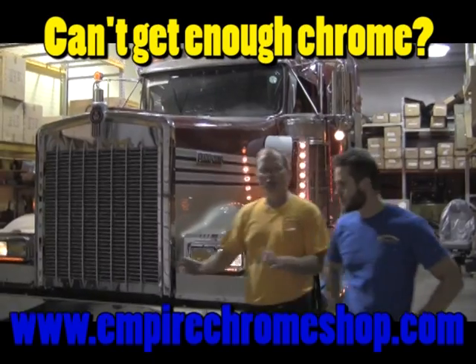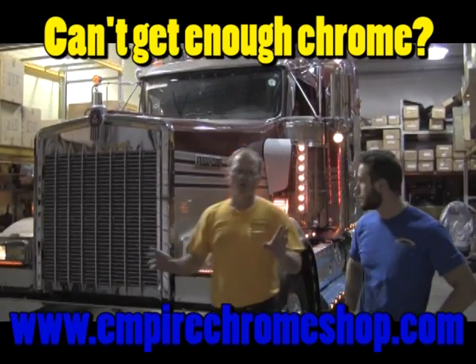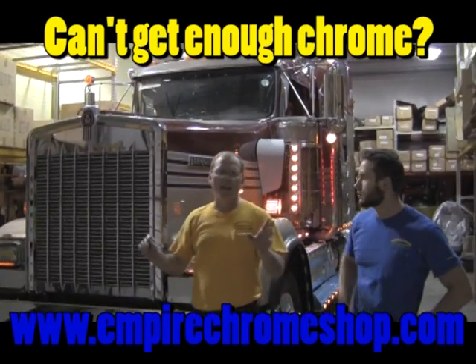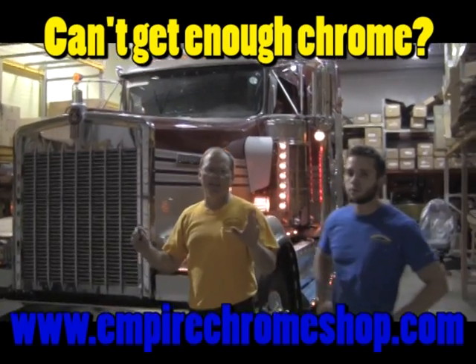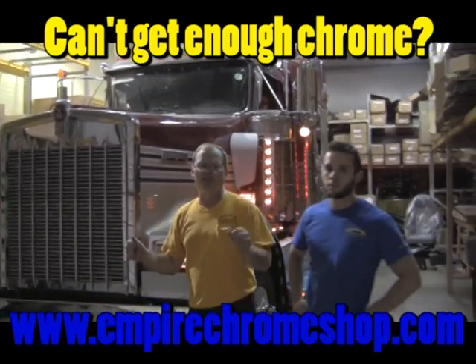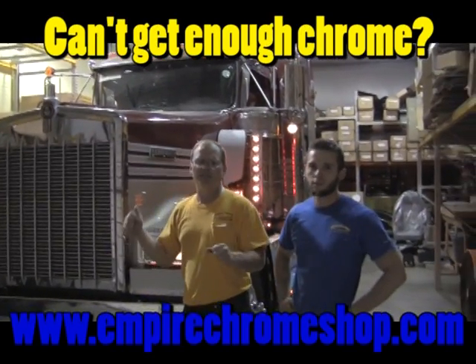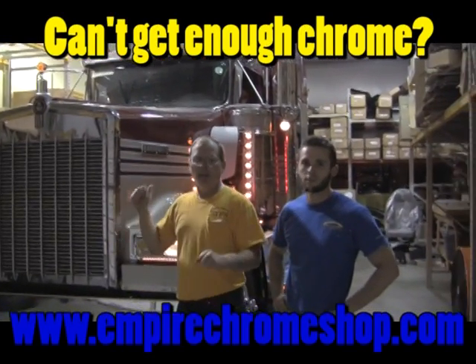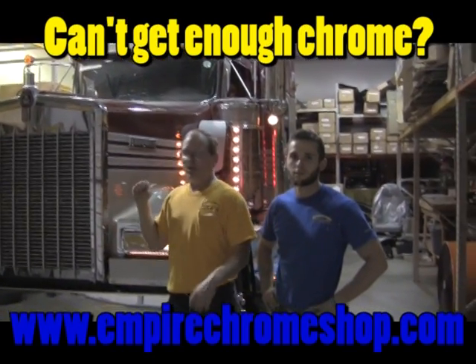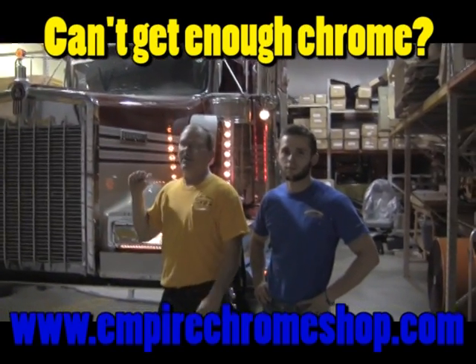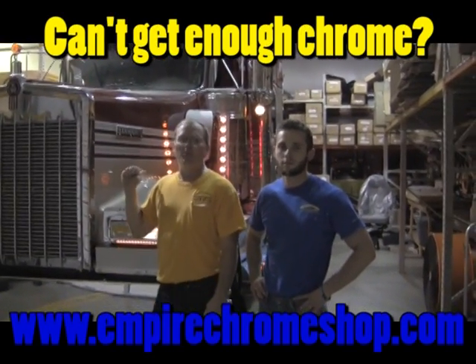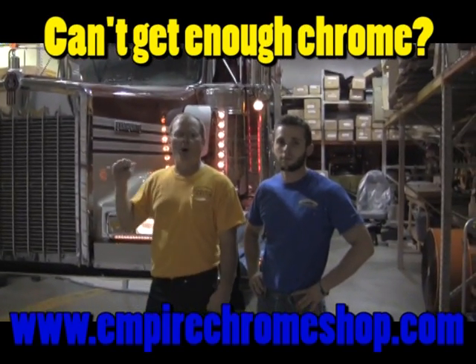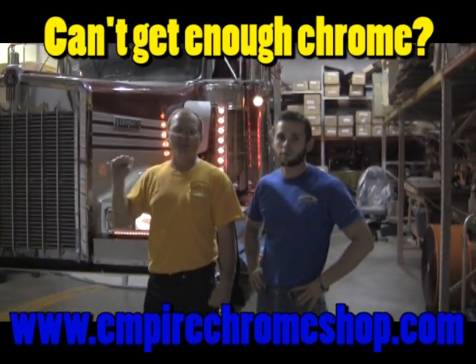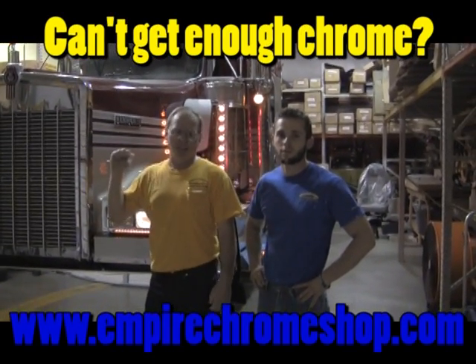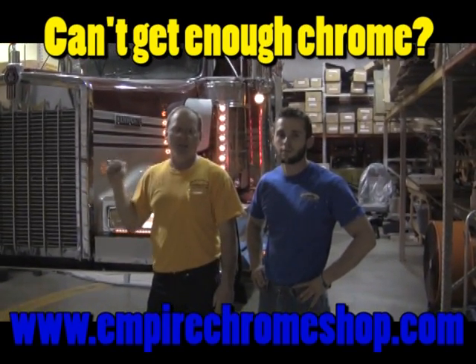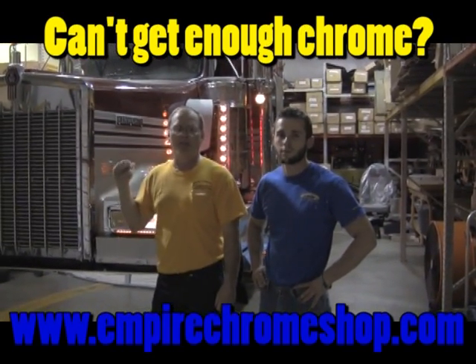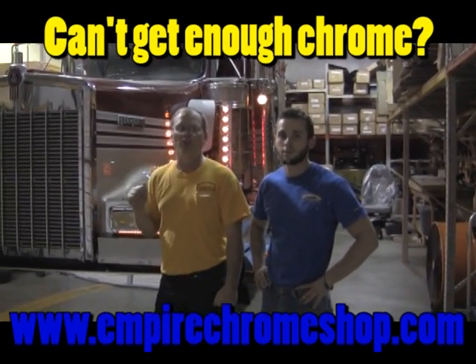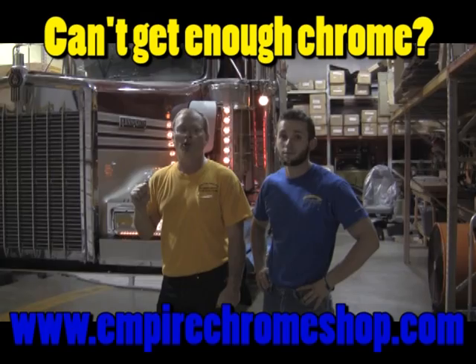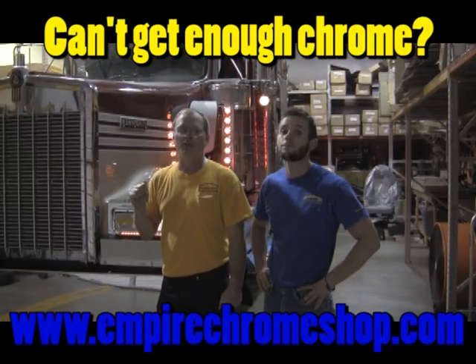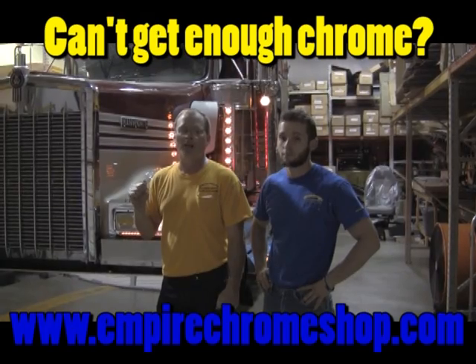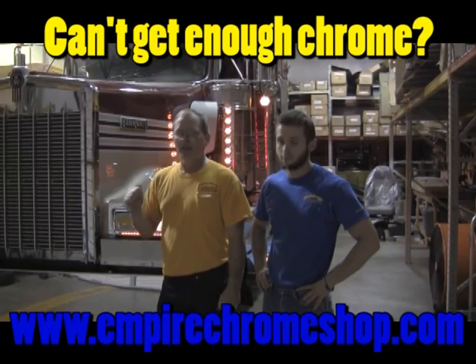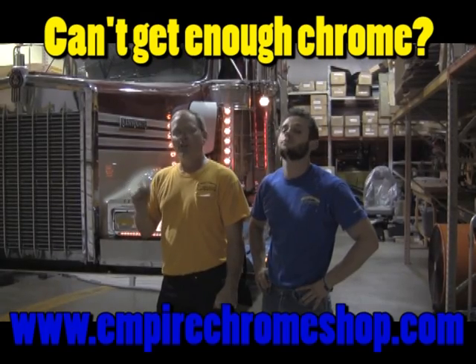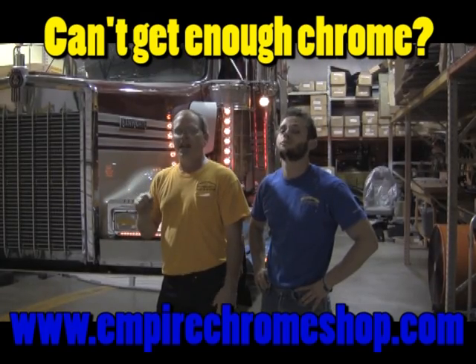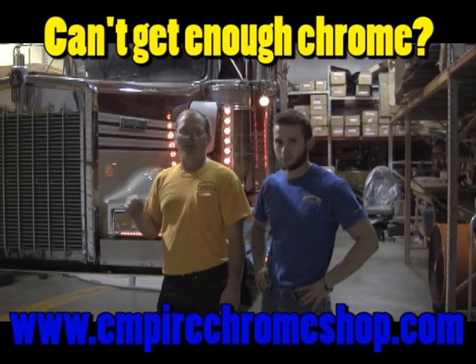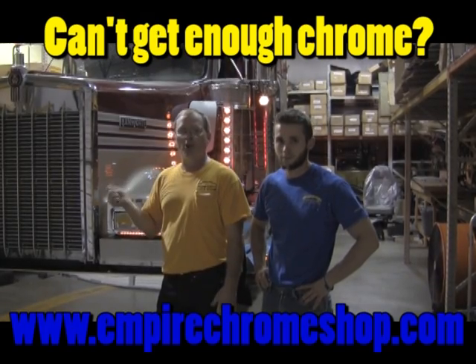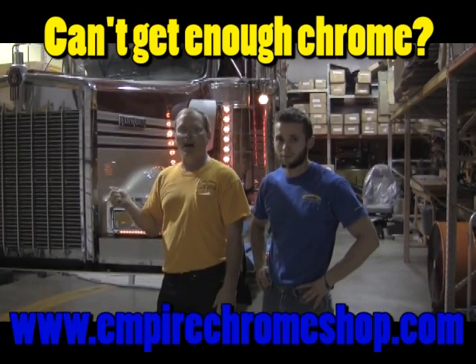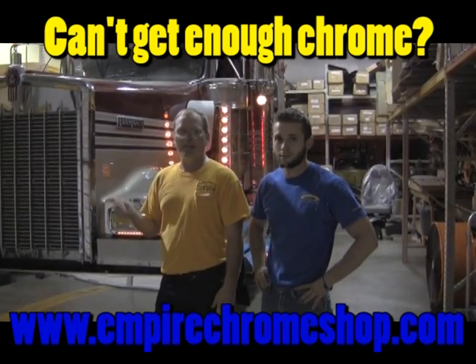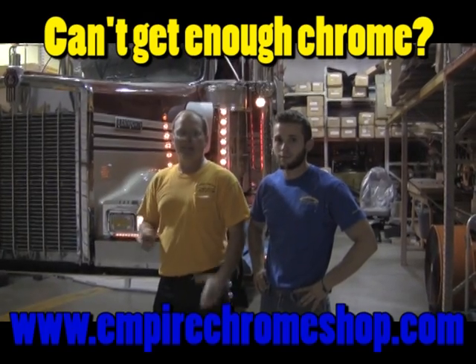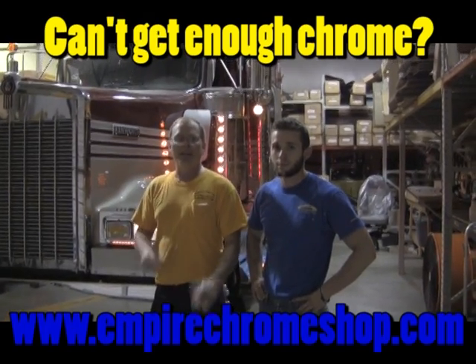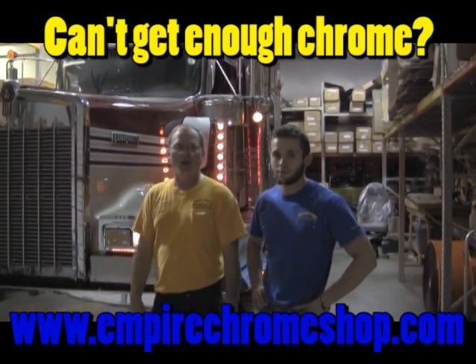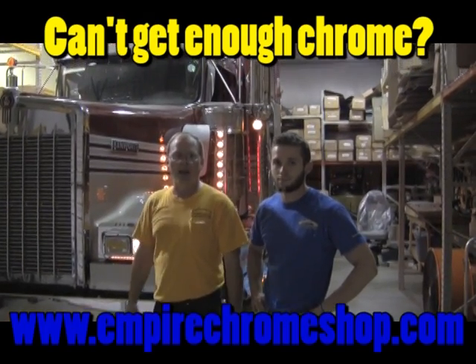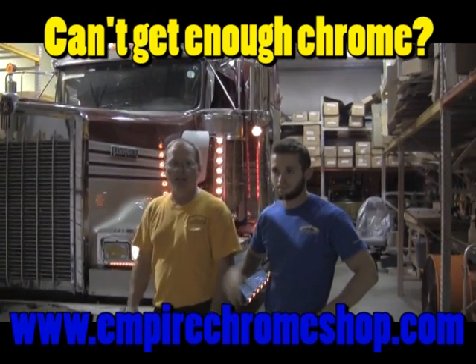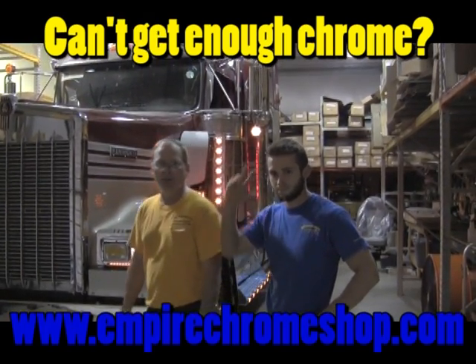Those are great additions to this truck. We've got a few more parts and some interior parts to put on this truck. Tune in next time to Chrome Time. Until then, don't drive an ugly truck.